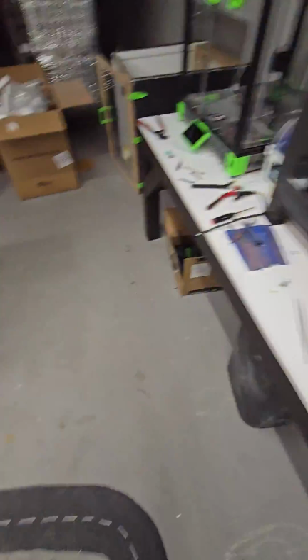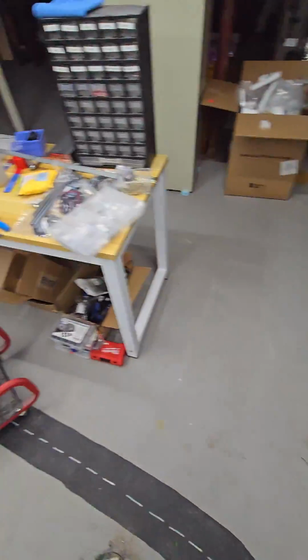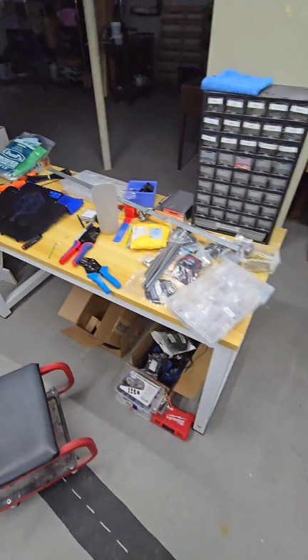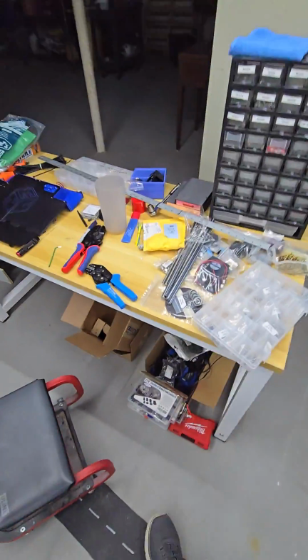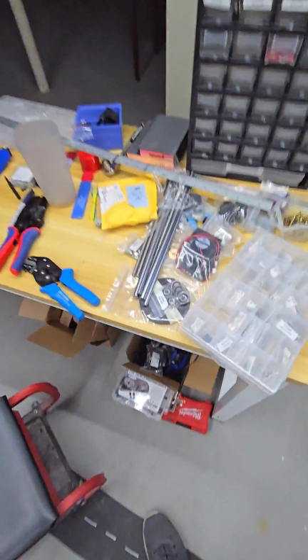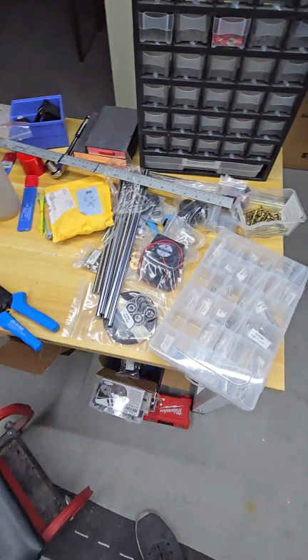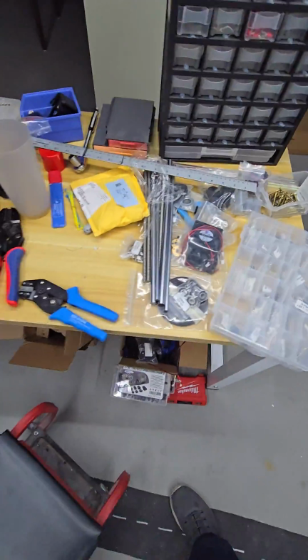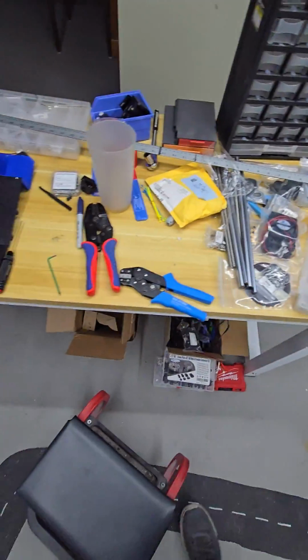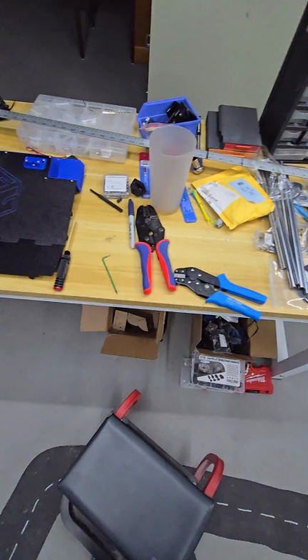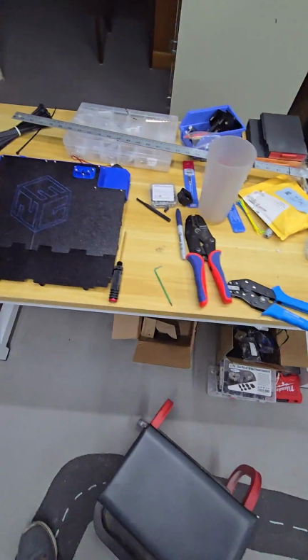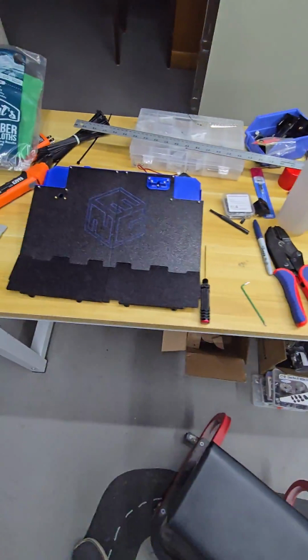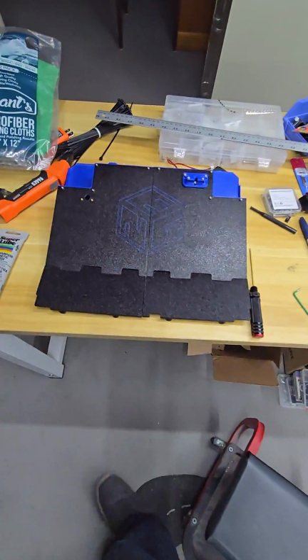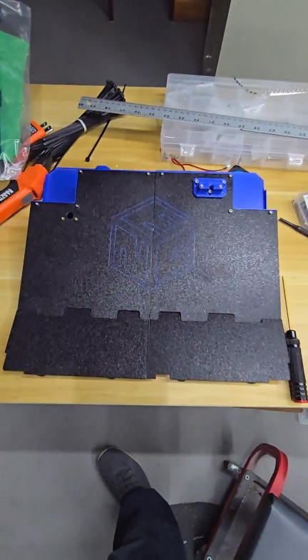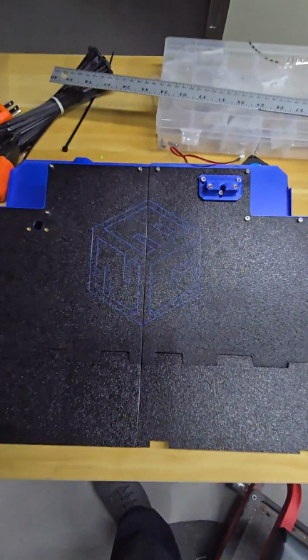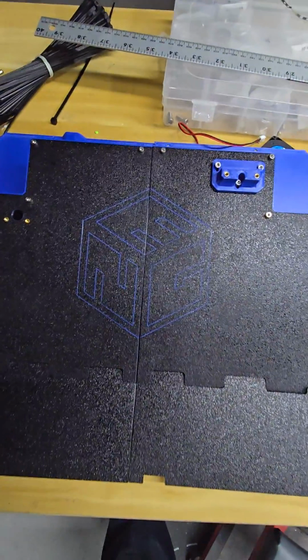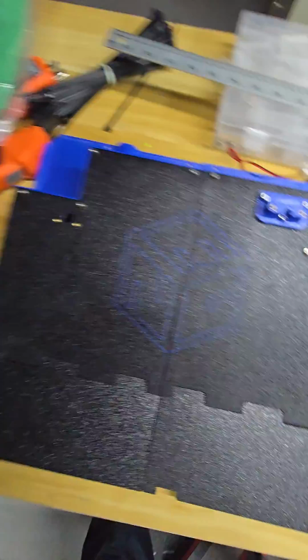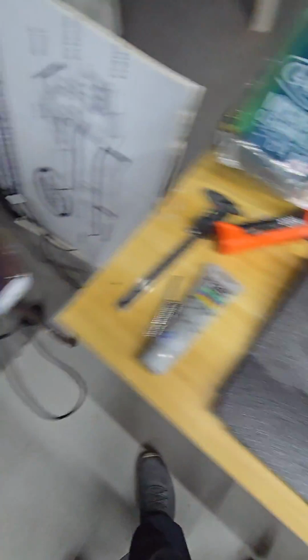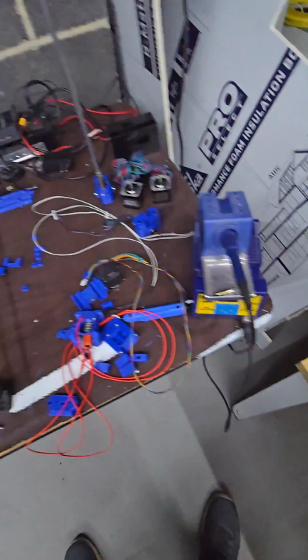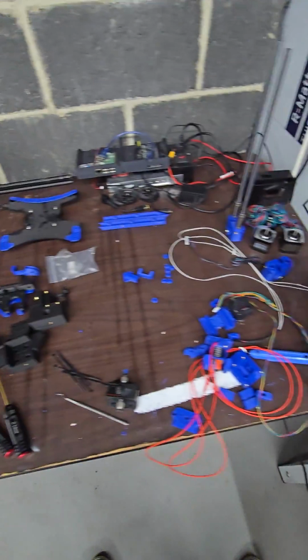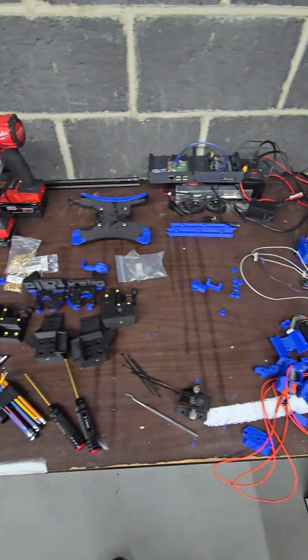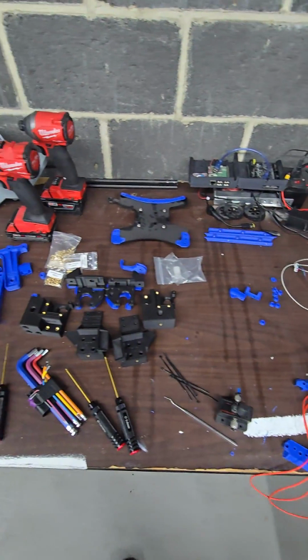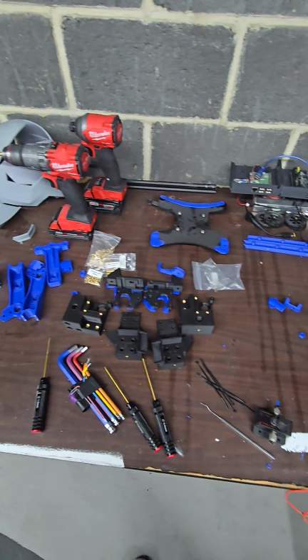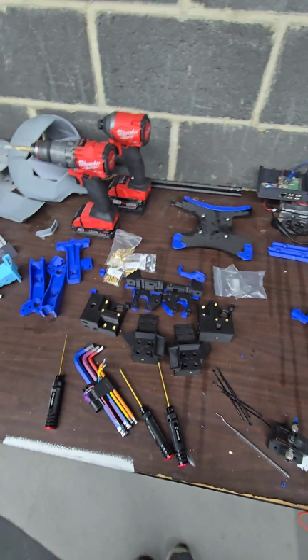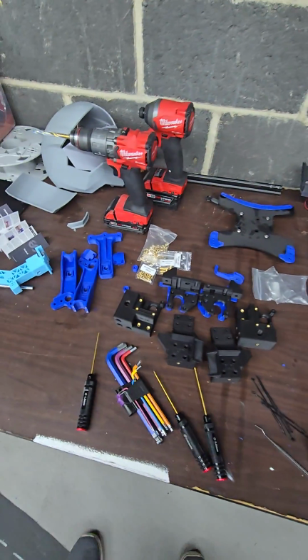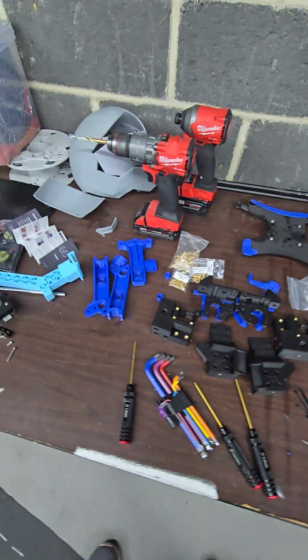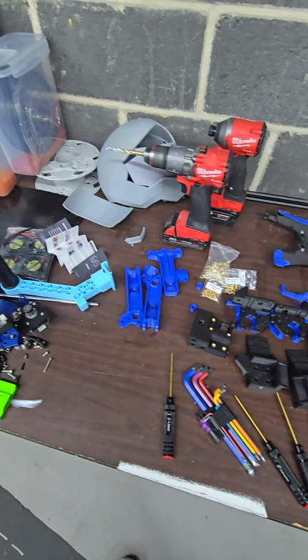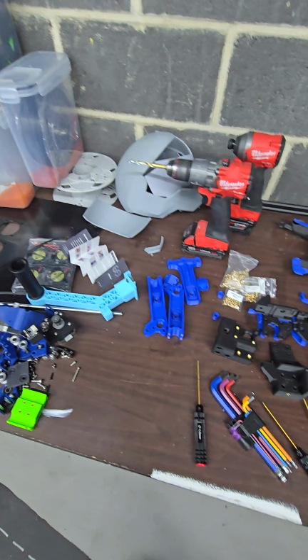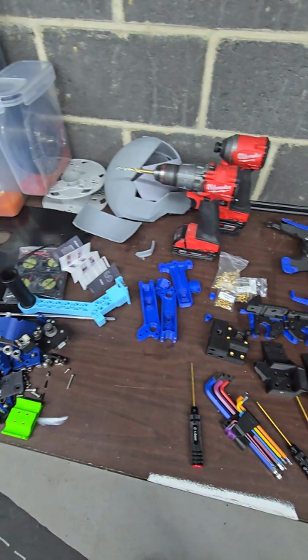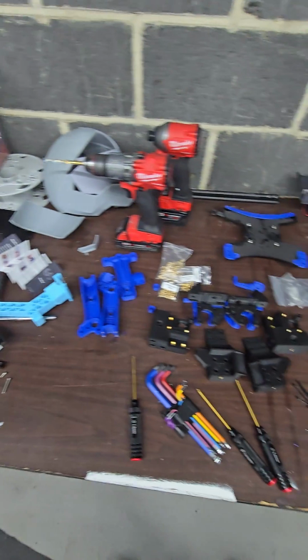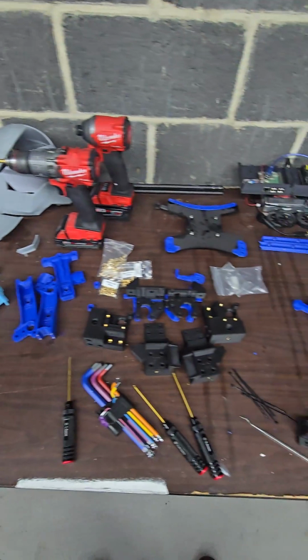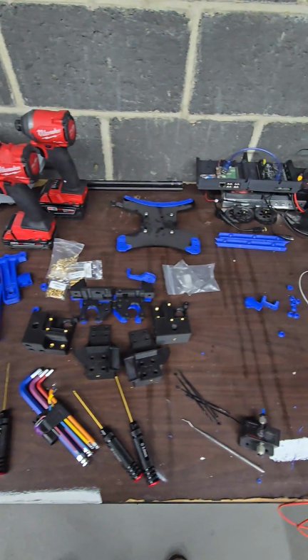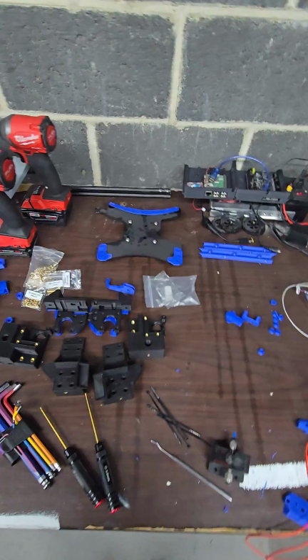And then over here we got the workstation. Got another NG in the works — just a little glimpse of the madness going on.